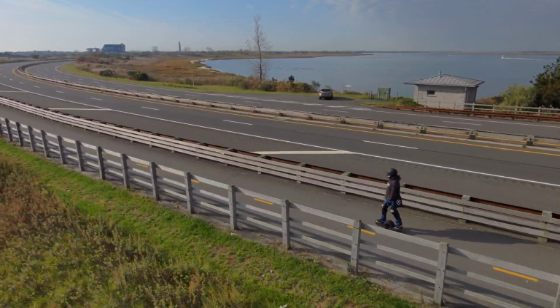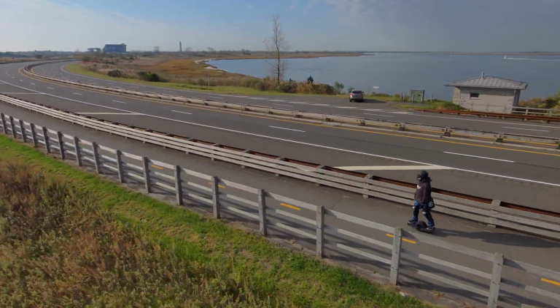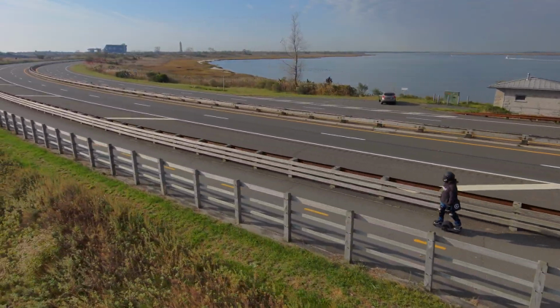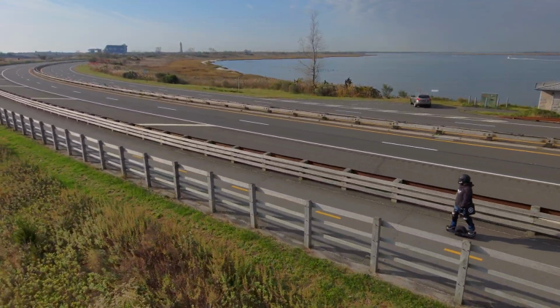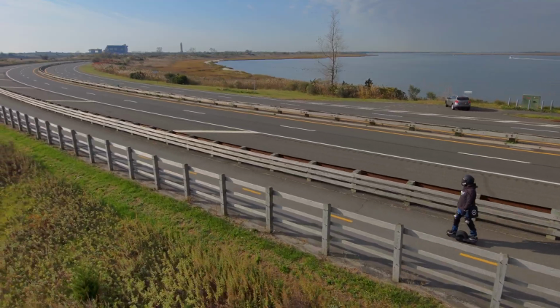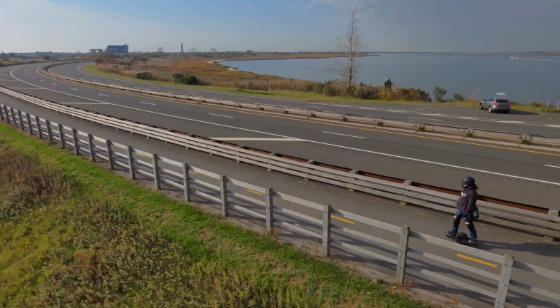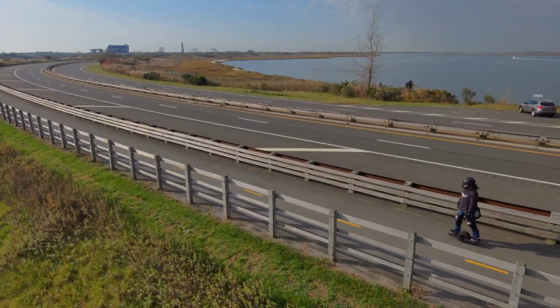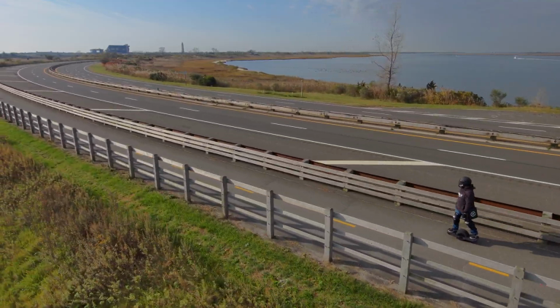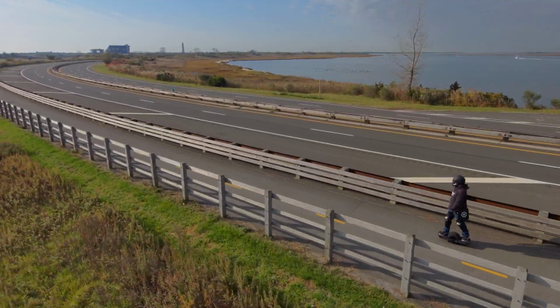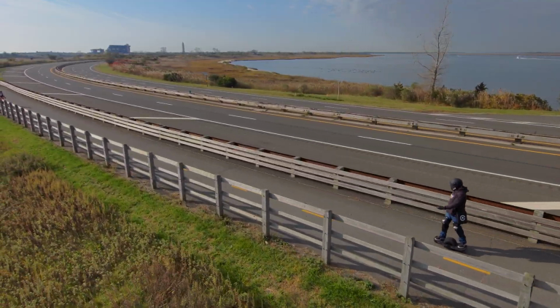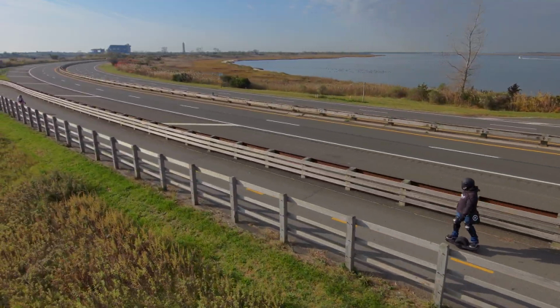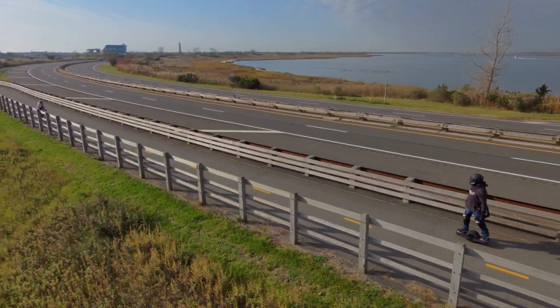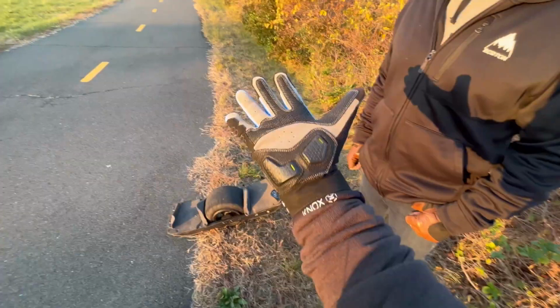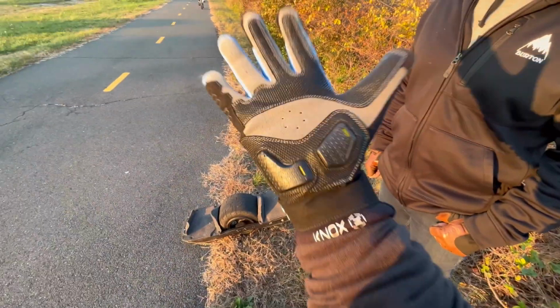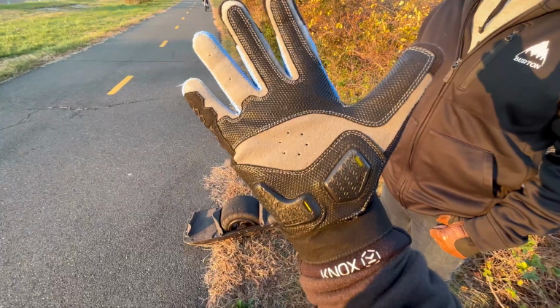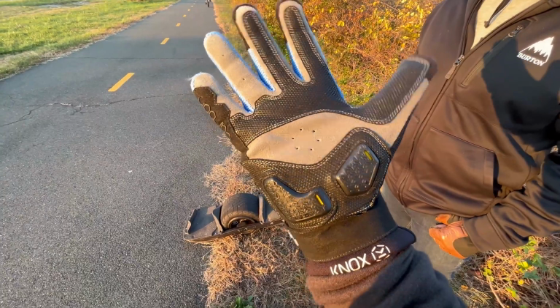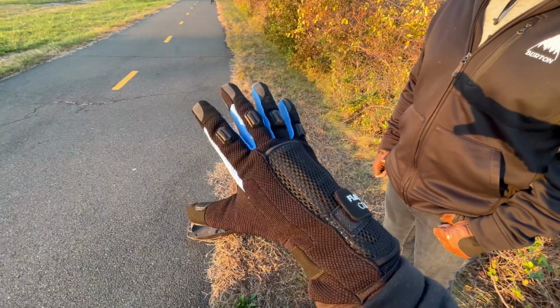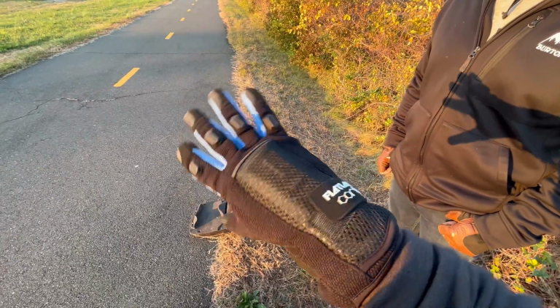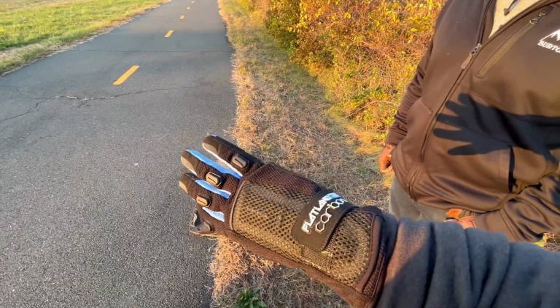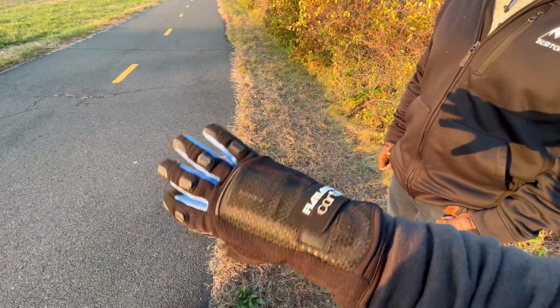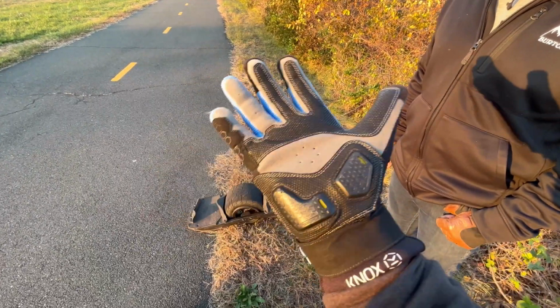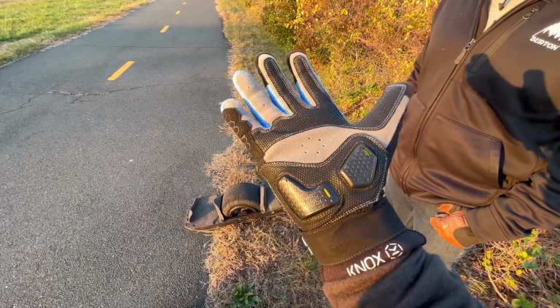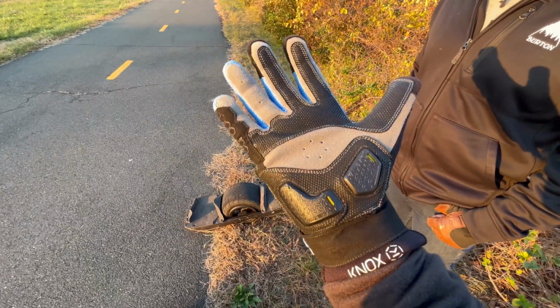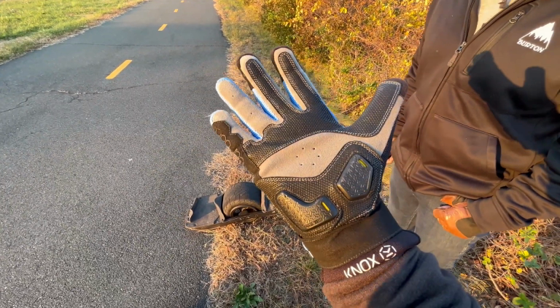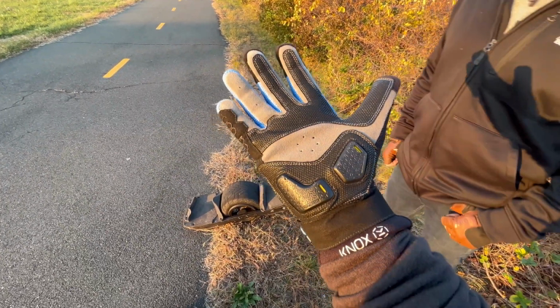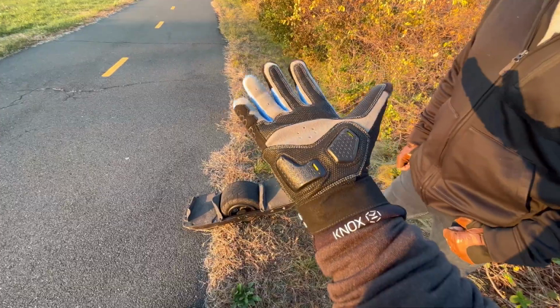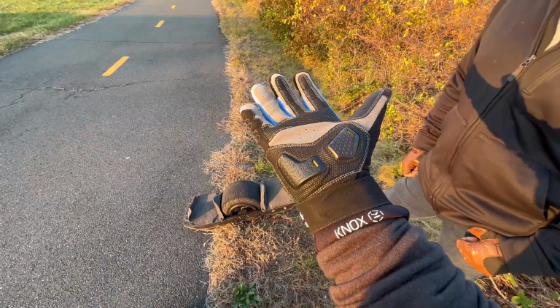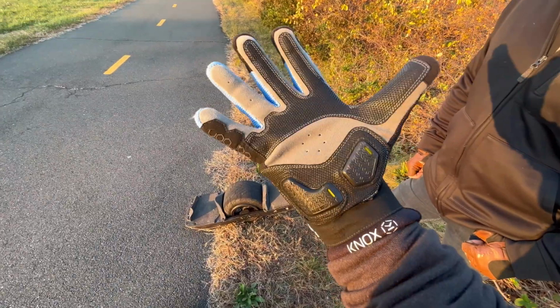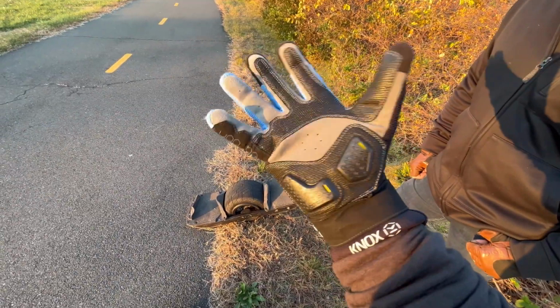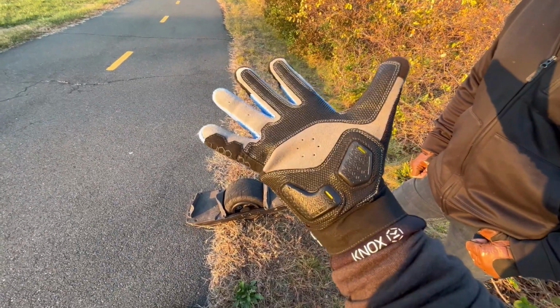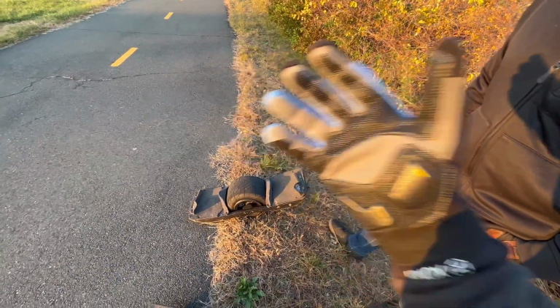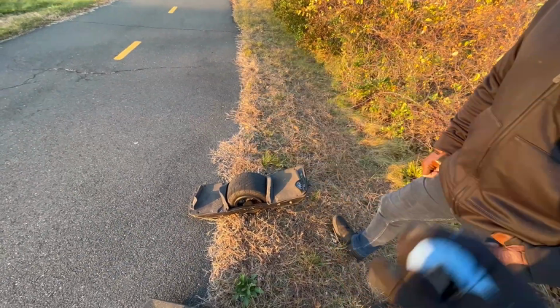I got half a mile before the board's BMS completely shut power and introduced me to the pavement. Thank you to the new Flatland 3D Carbon Gloves for protecting my palms during that fall. They did very well, and I liked those gloves very much.